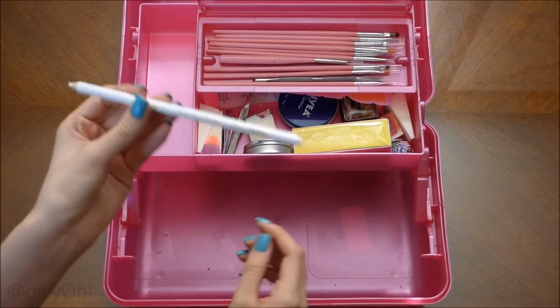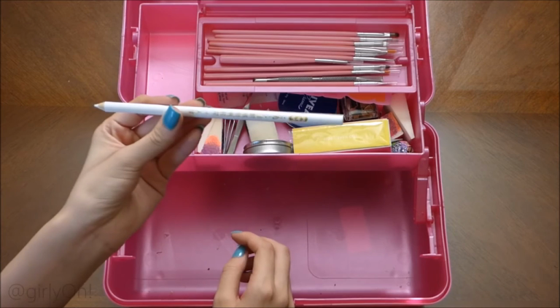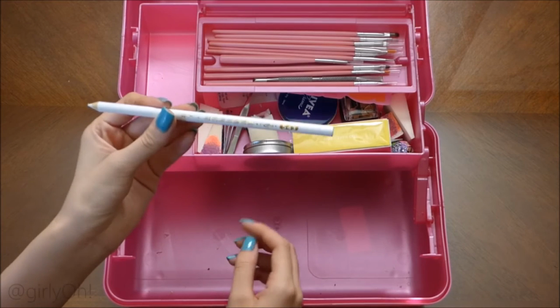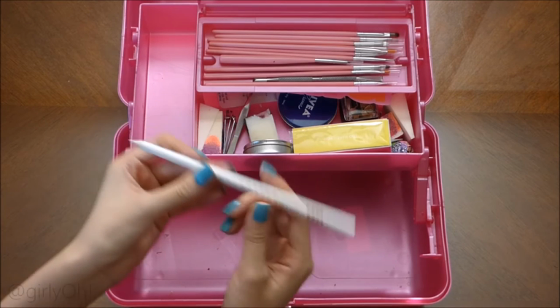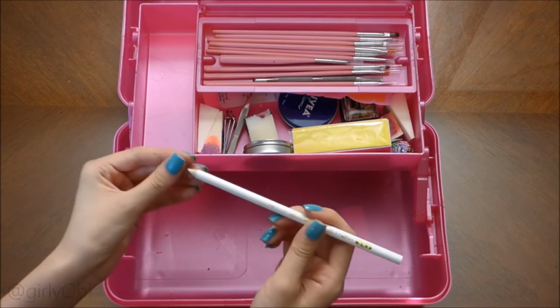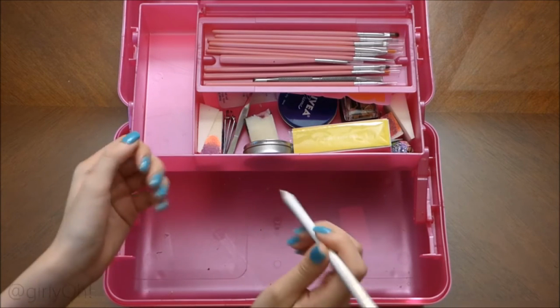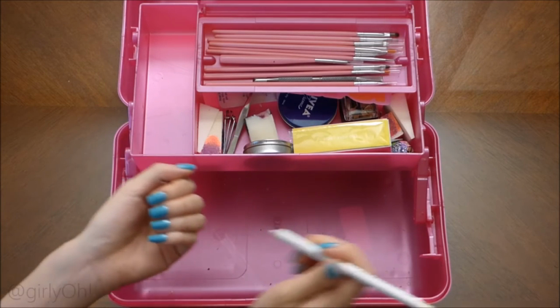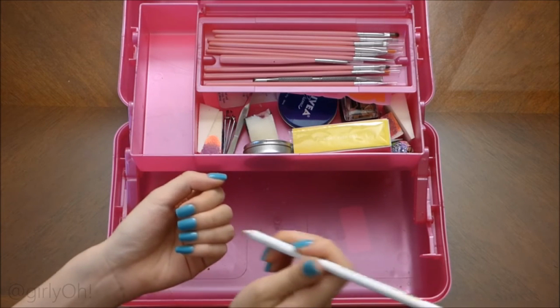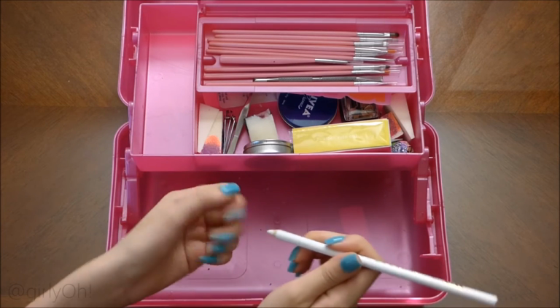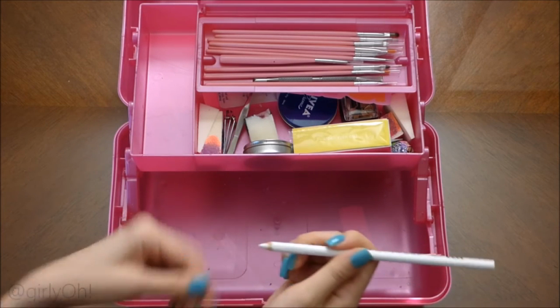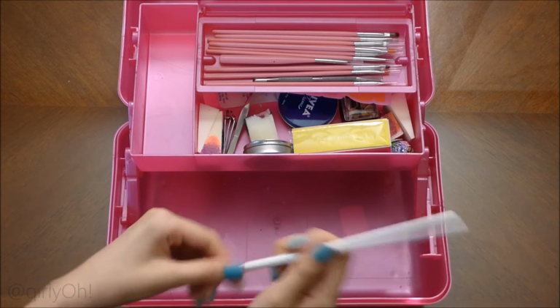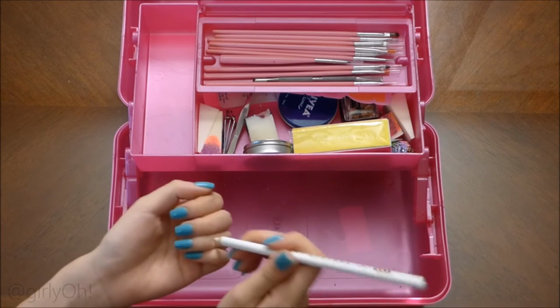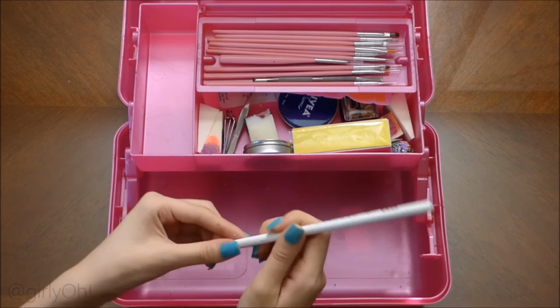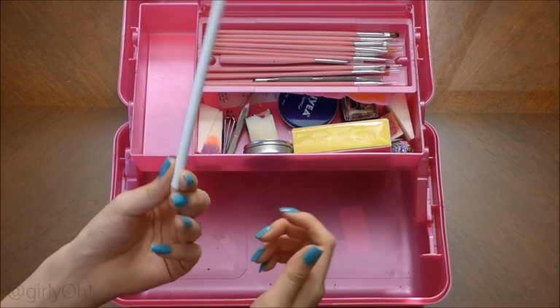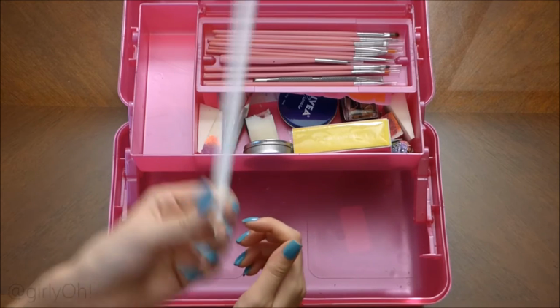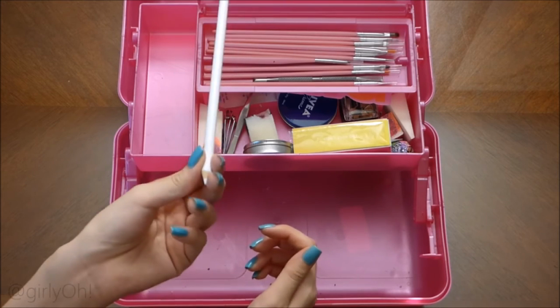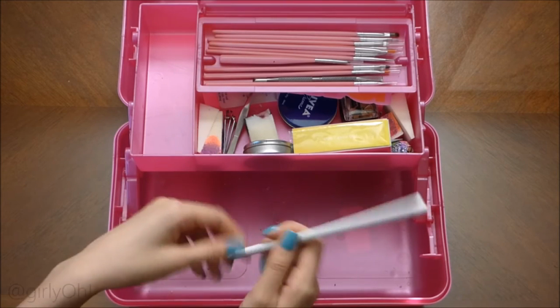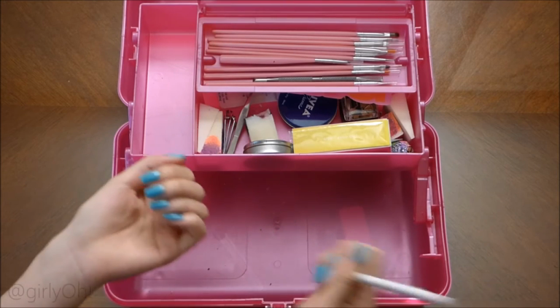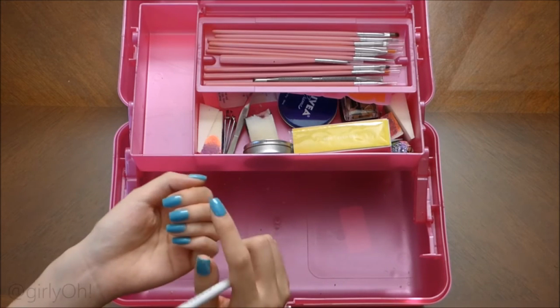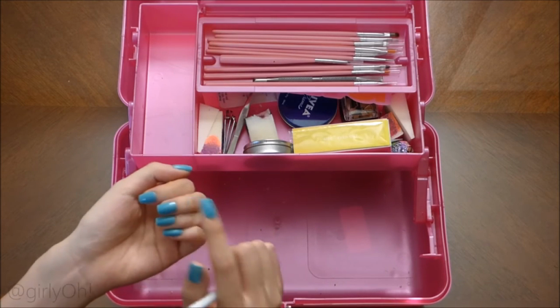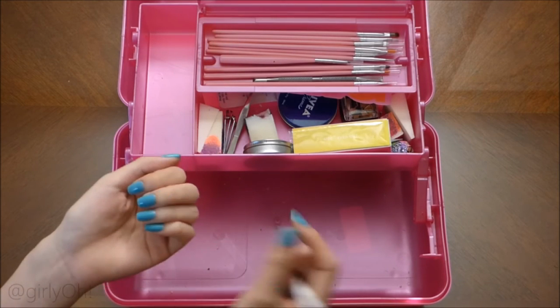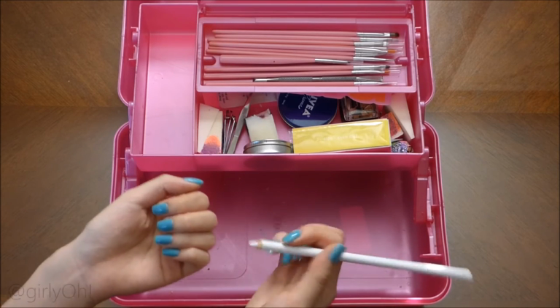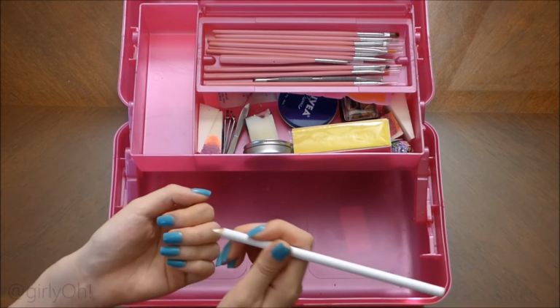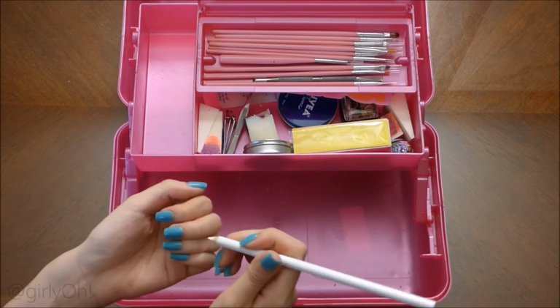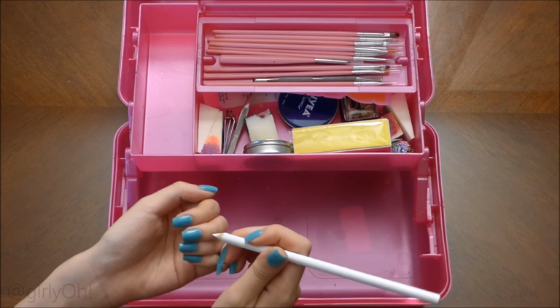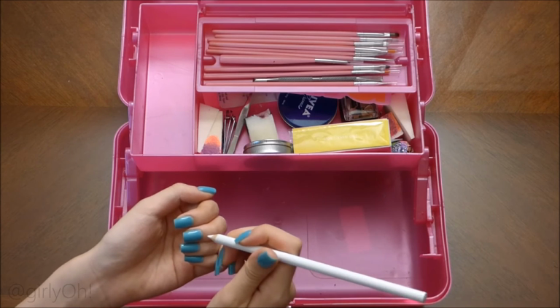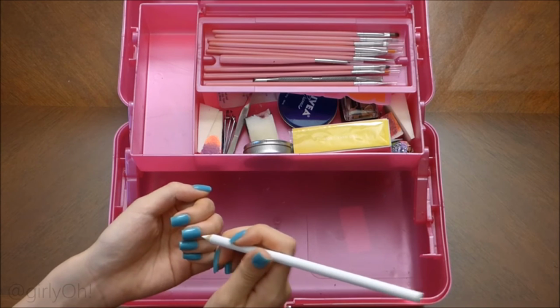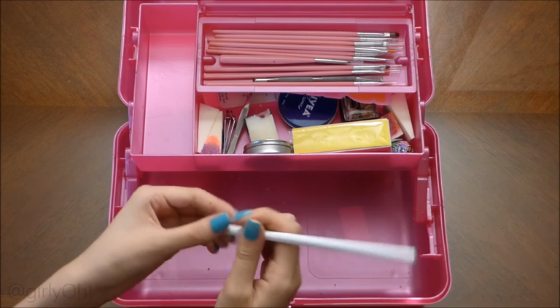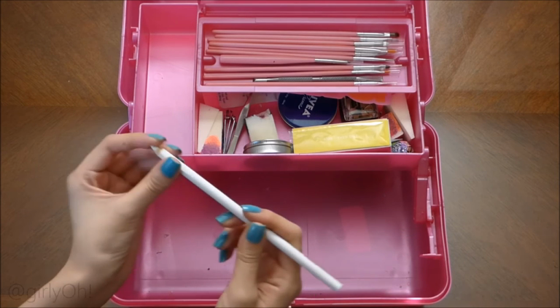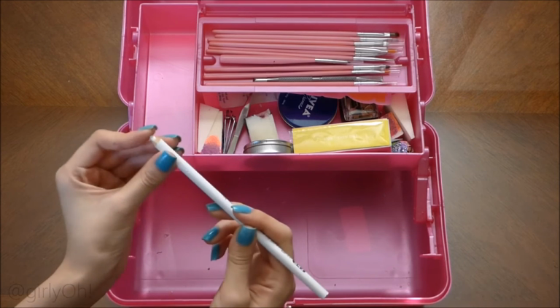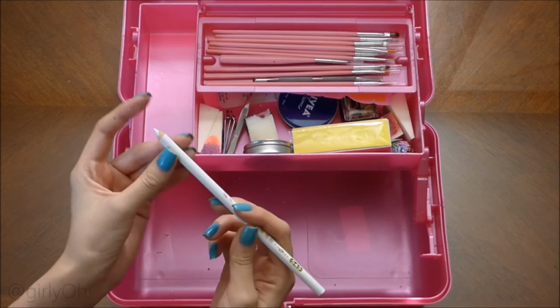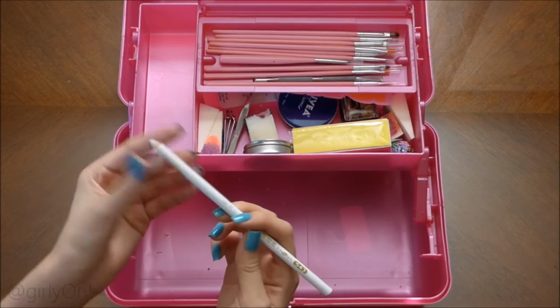I bought these off Amazon — it helps you pick up jewels. To be honest, I don't even need them because I'm perfectly fine using my fingers or my tweezers. These don't even work really well.